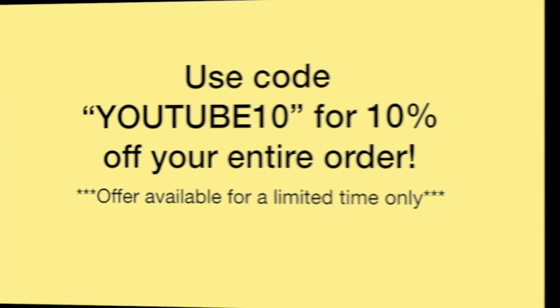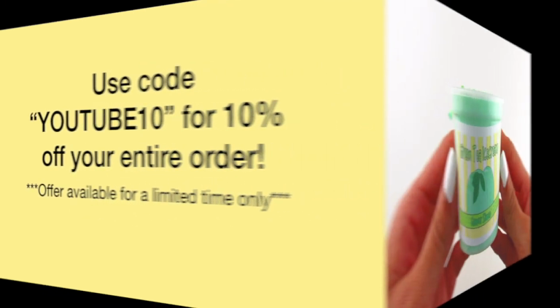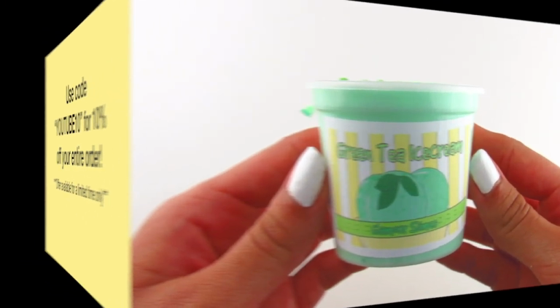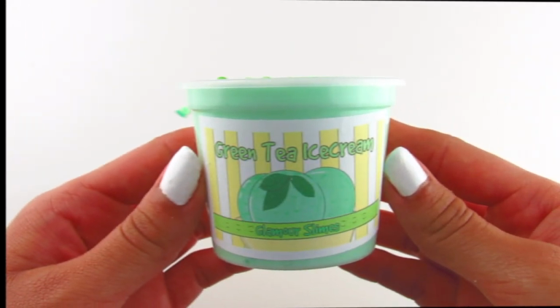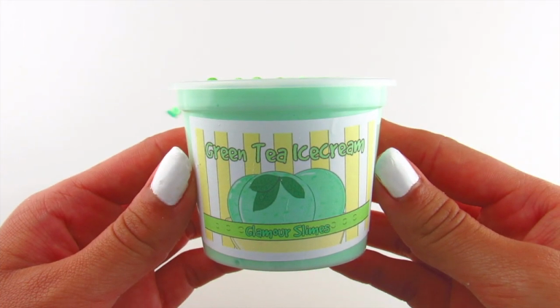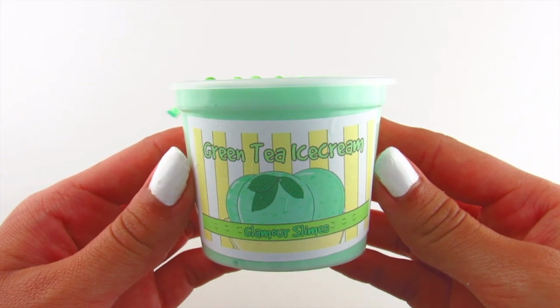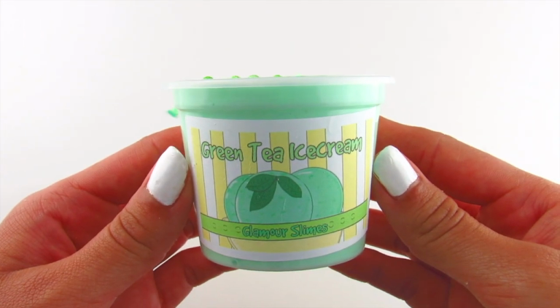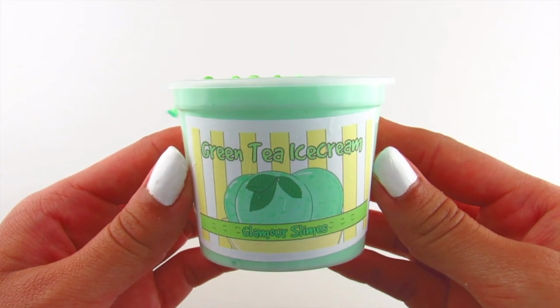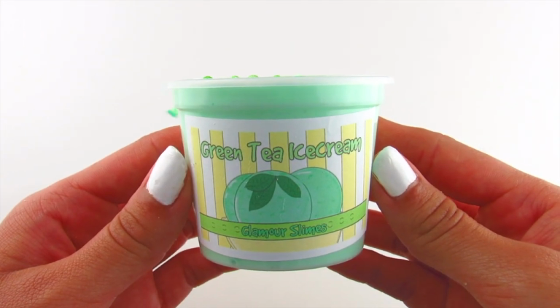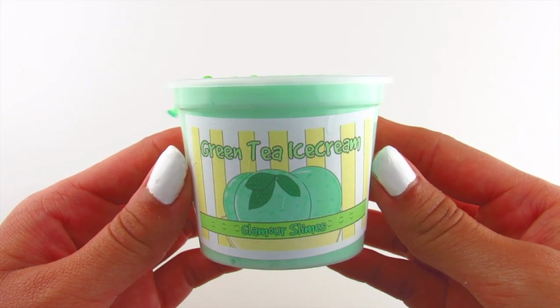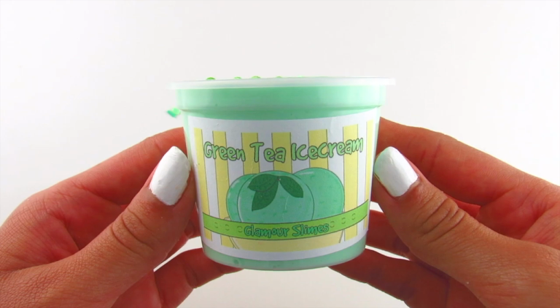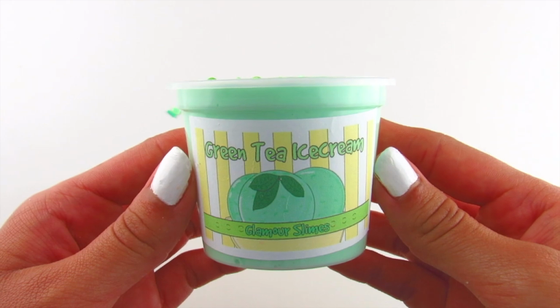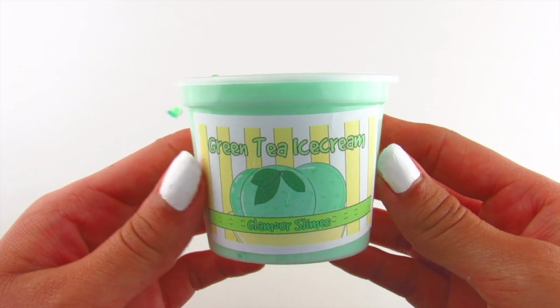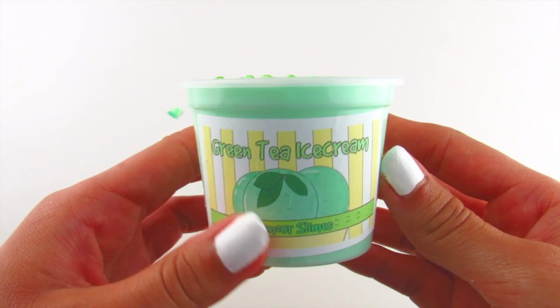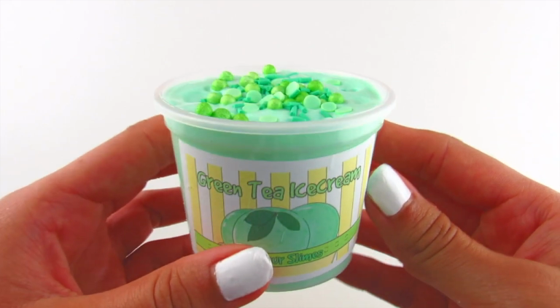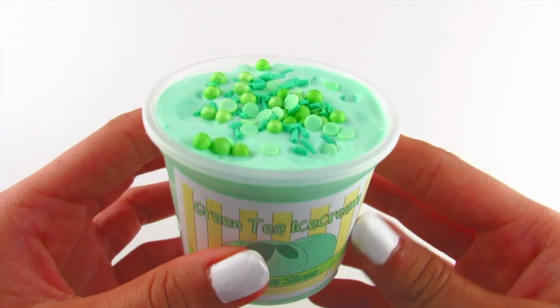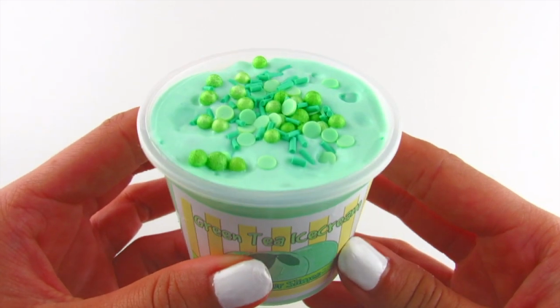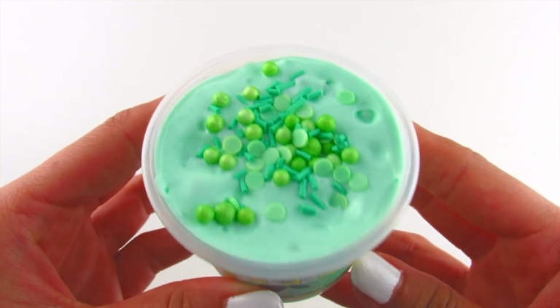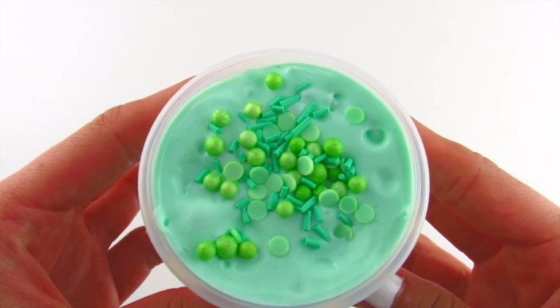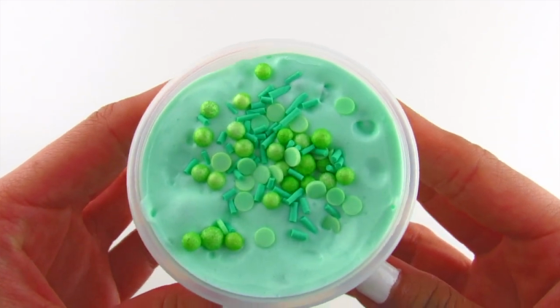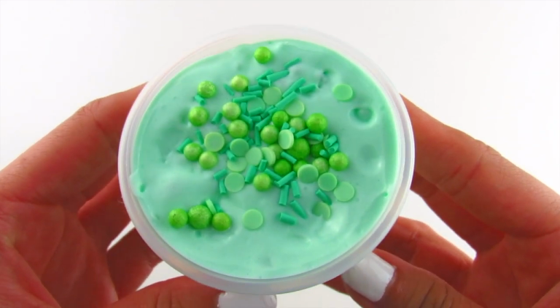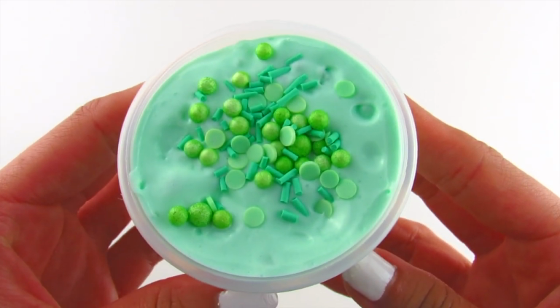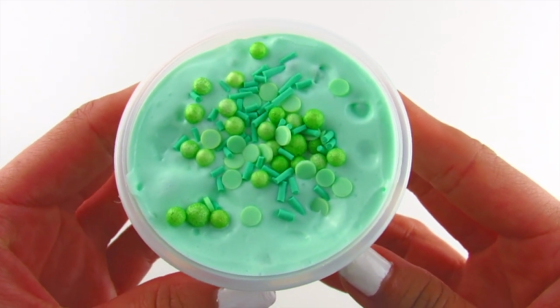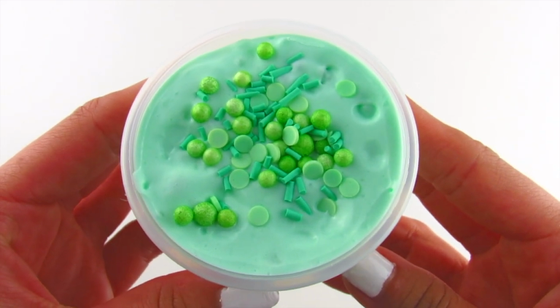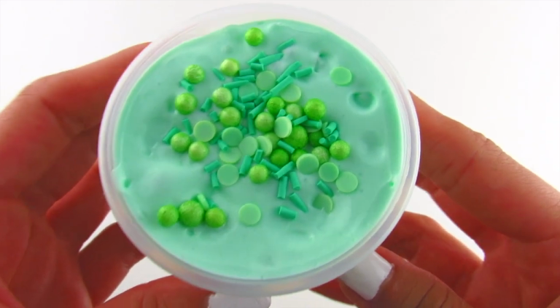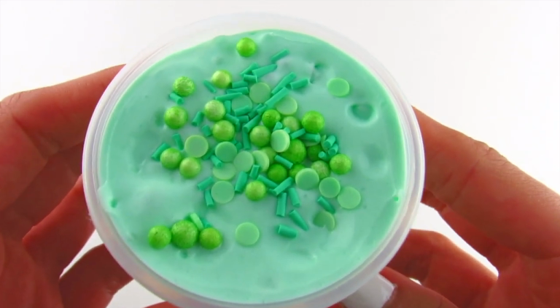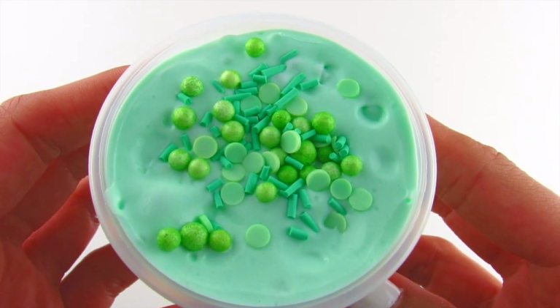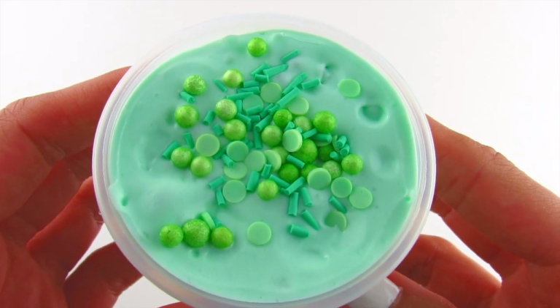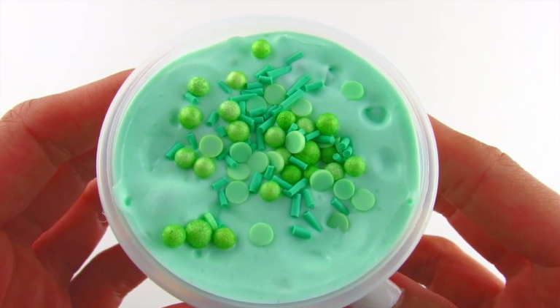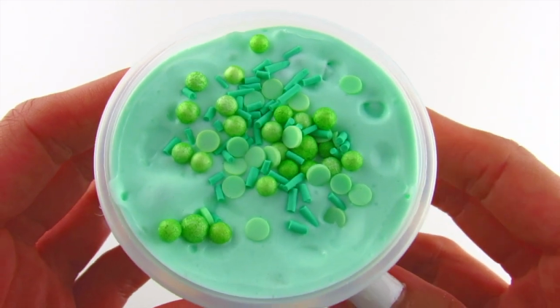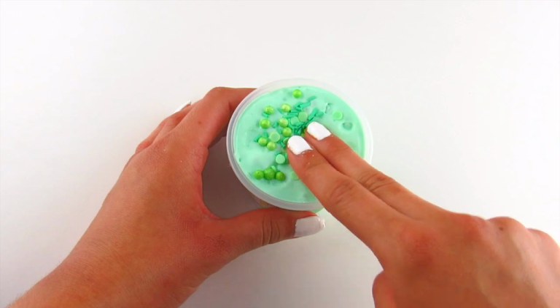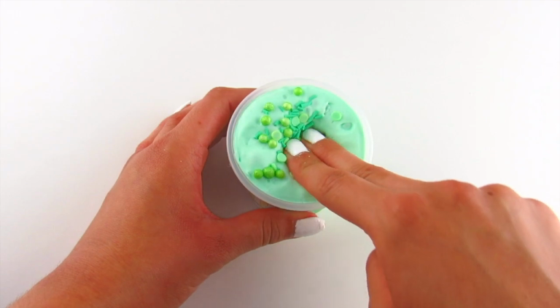Hello everyone and welcome back to another video. In today's video I have a slime giveaway for you guys and I'm so excited.